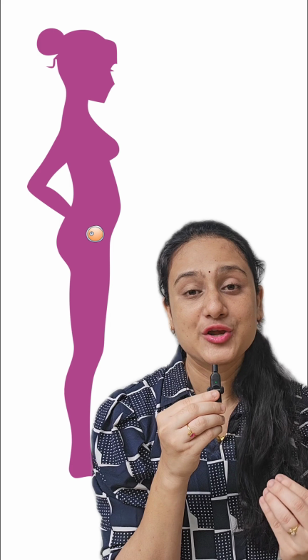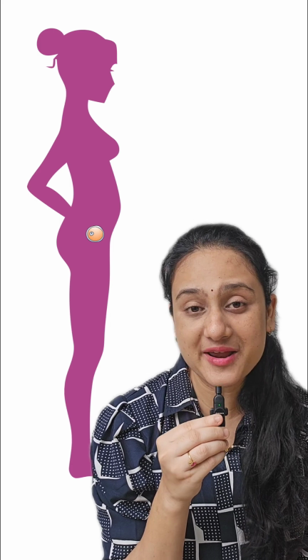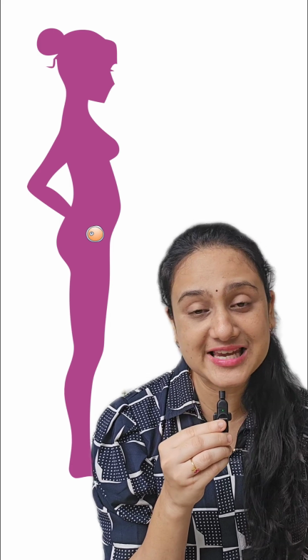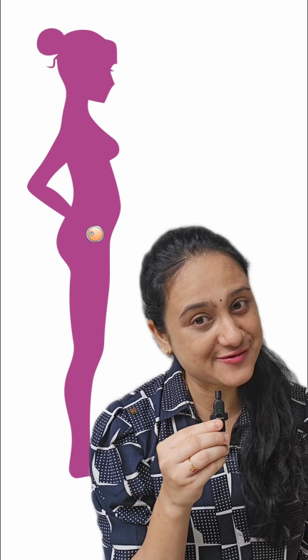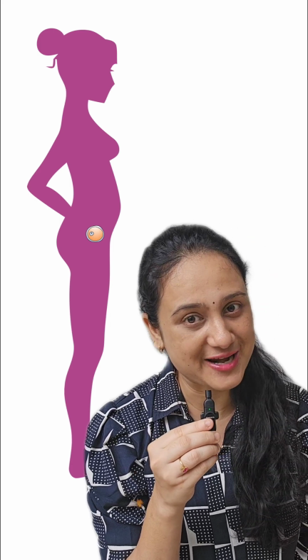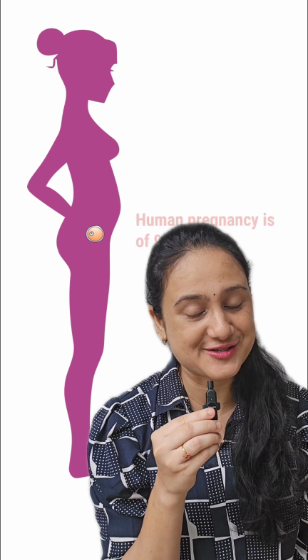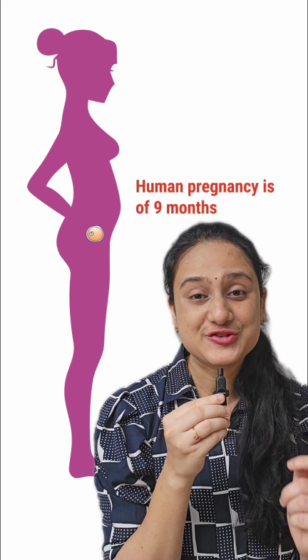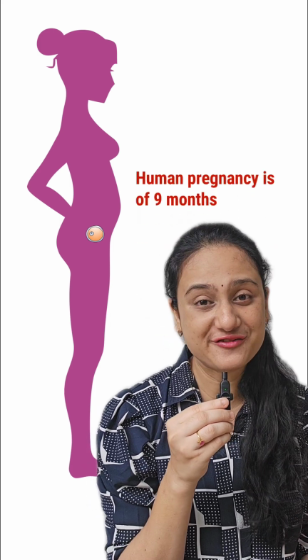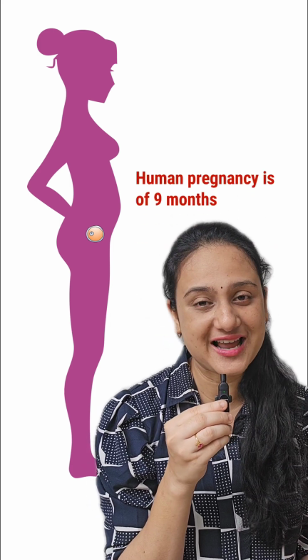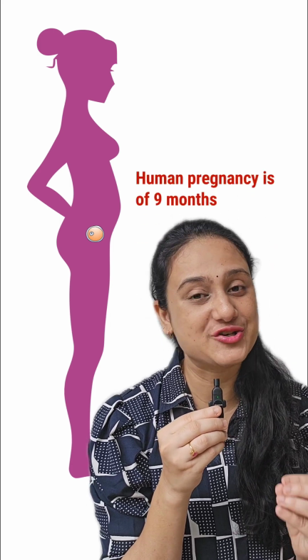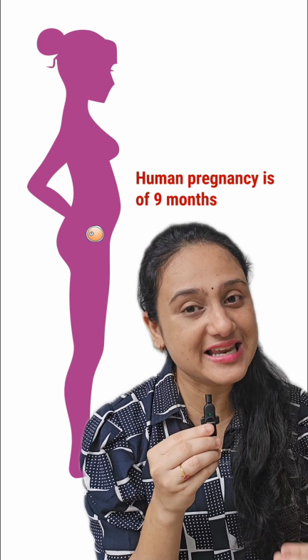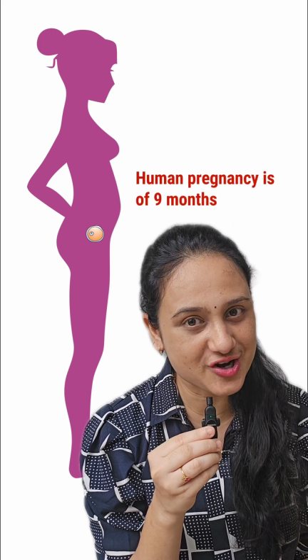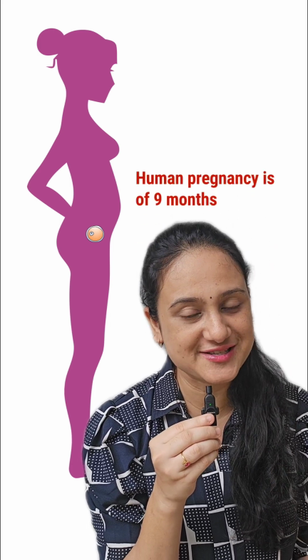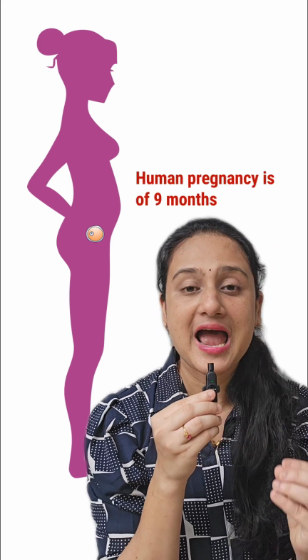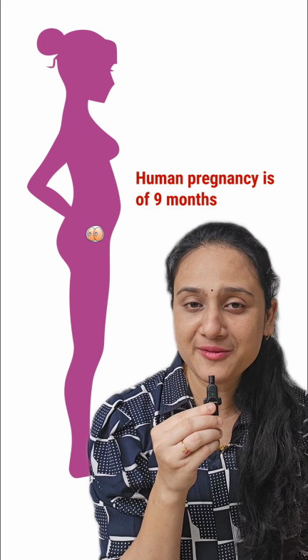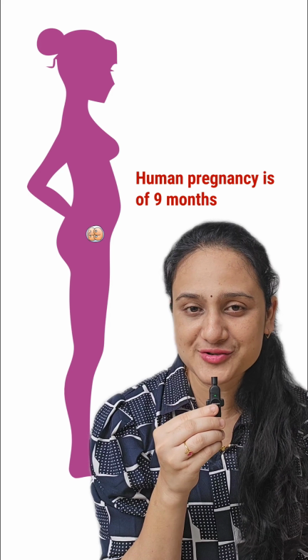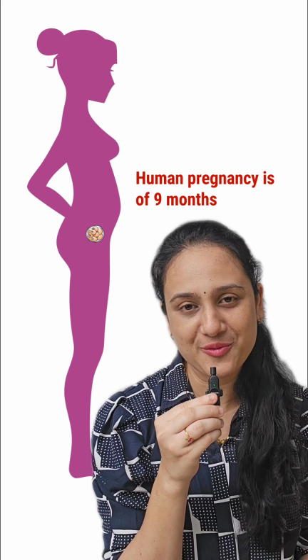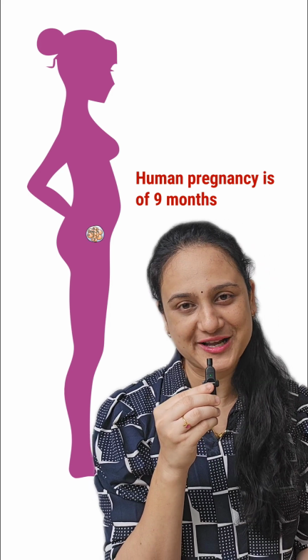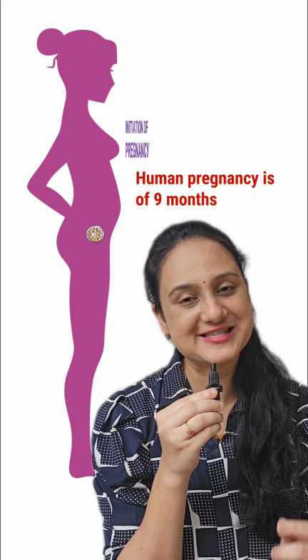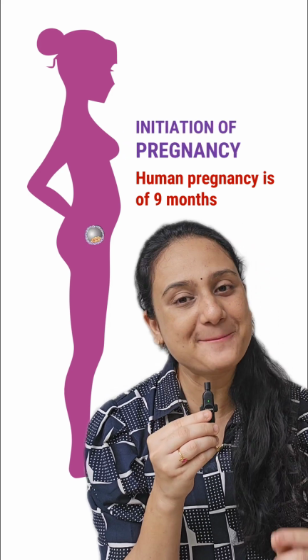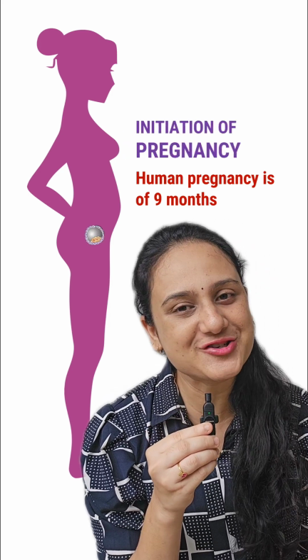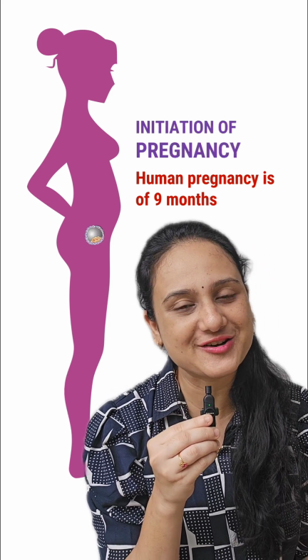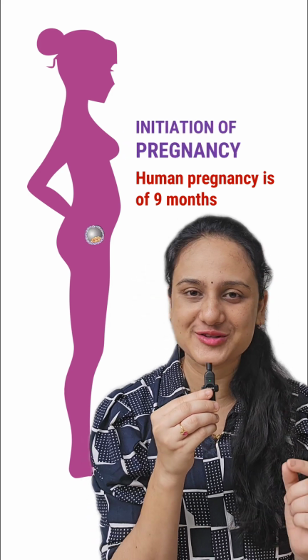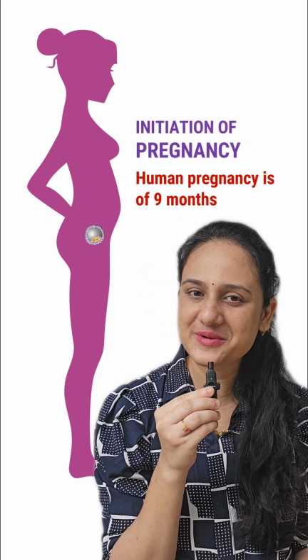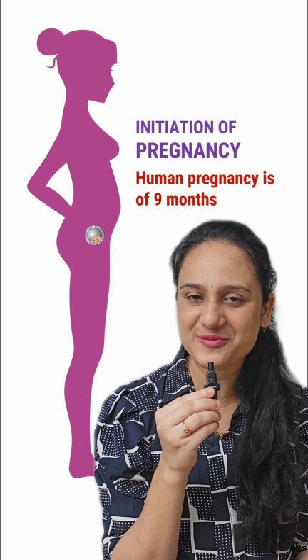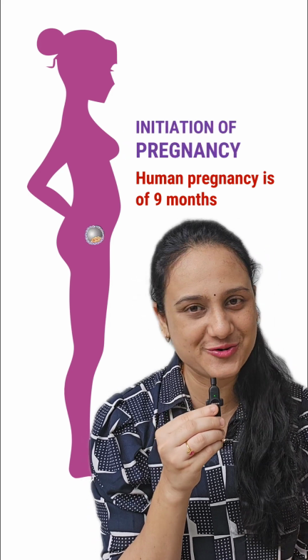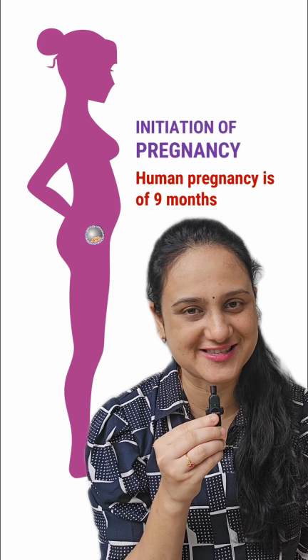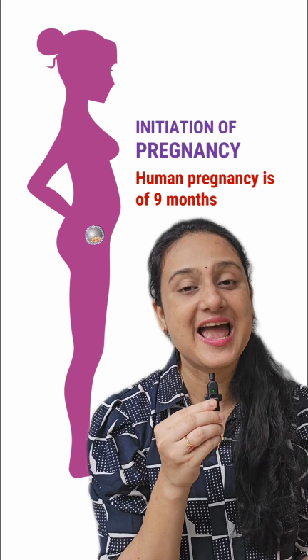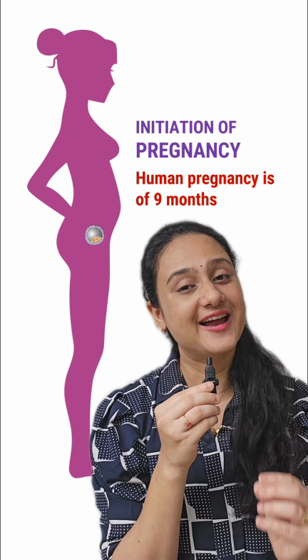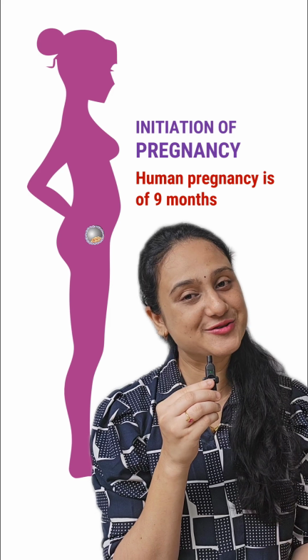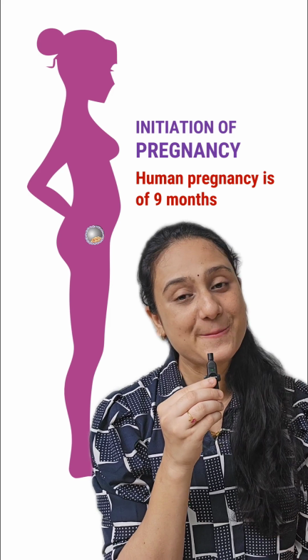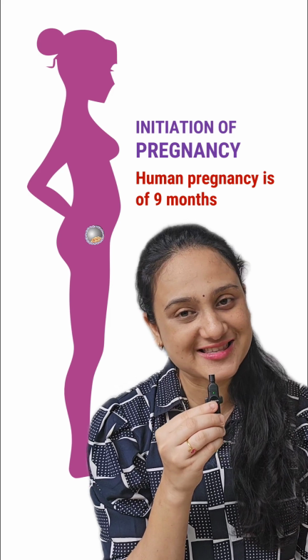Human pregnancy lasts for 9 months. Just after fertilization, cleavage occurs, and when blastocyst formation takes place, implantation occurs into the endometrium of the uterus, and that leads to pregnancy.